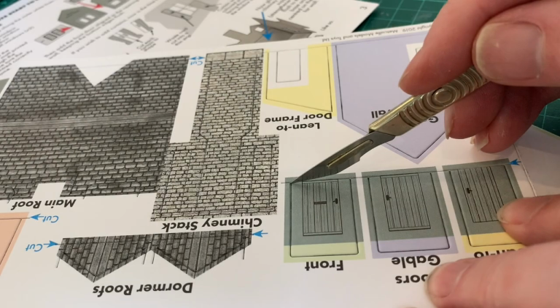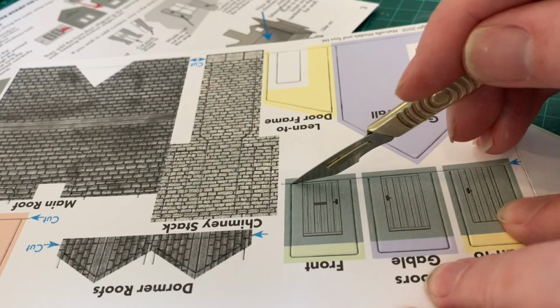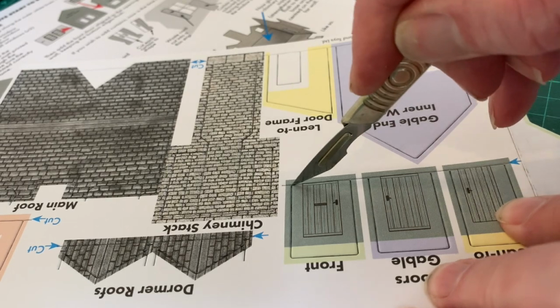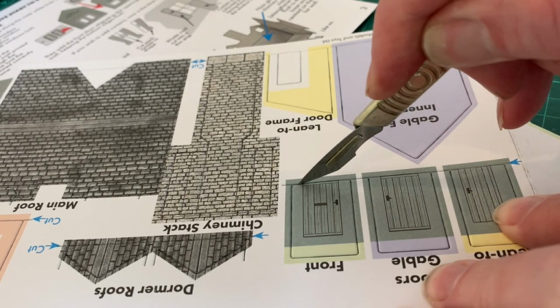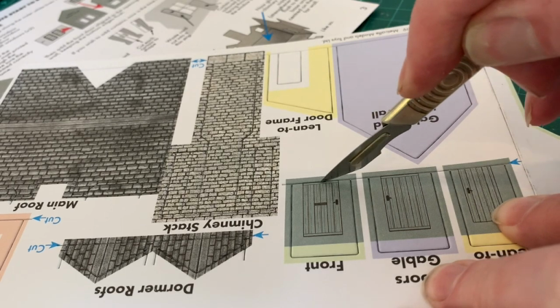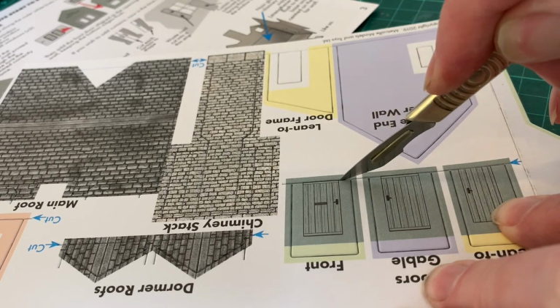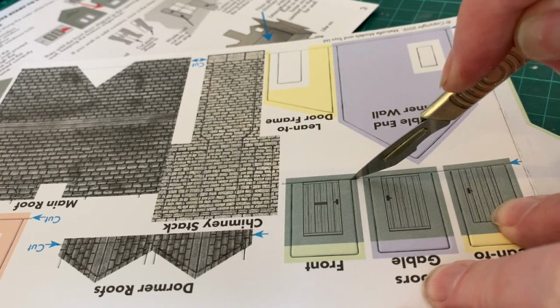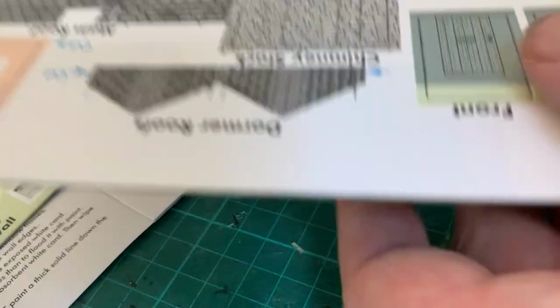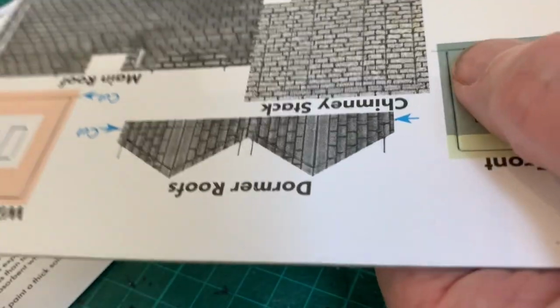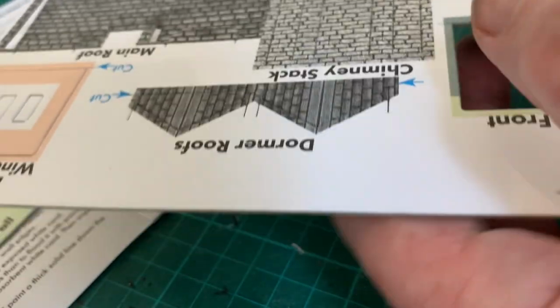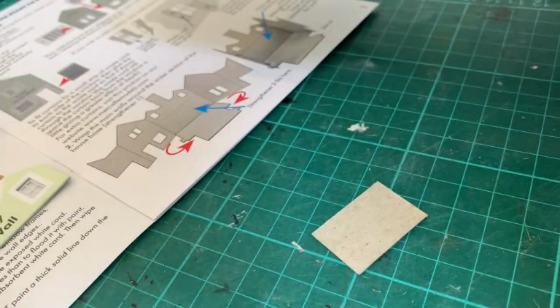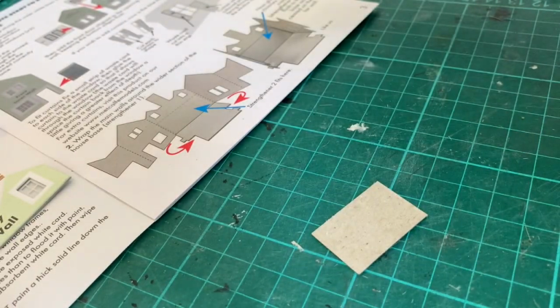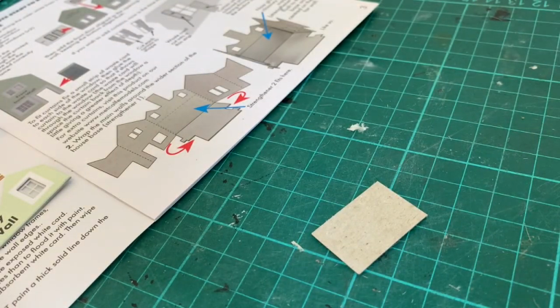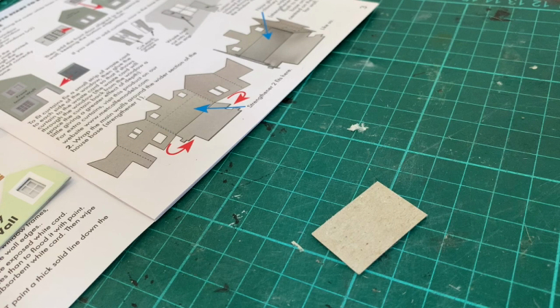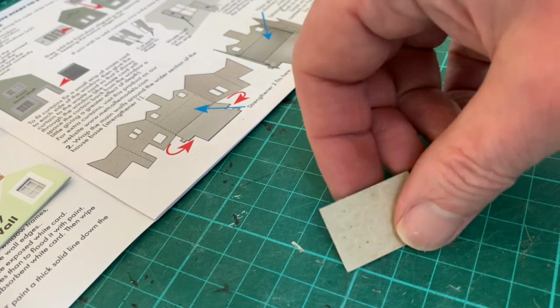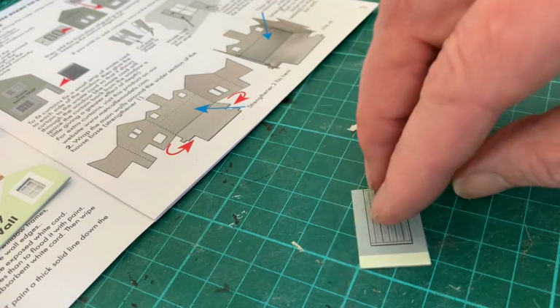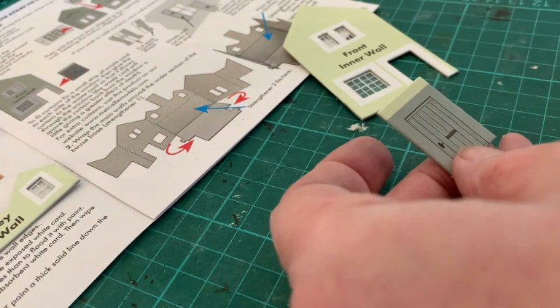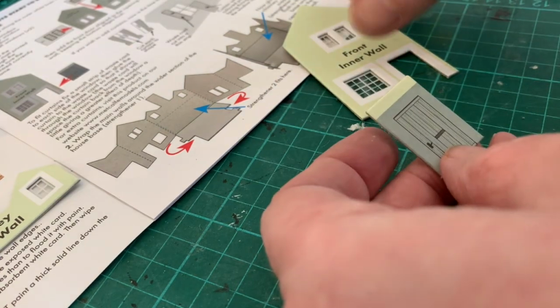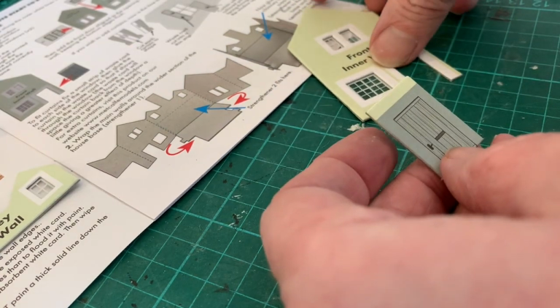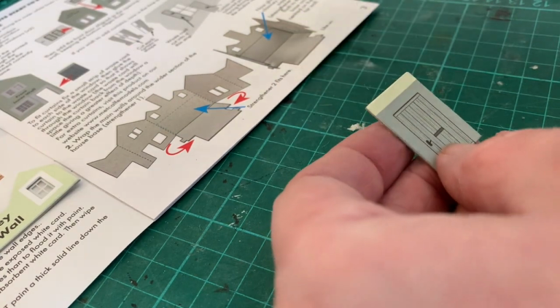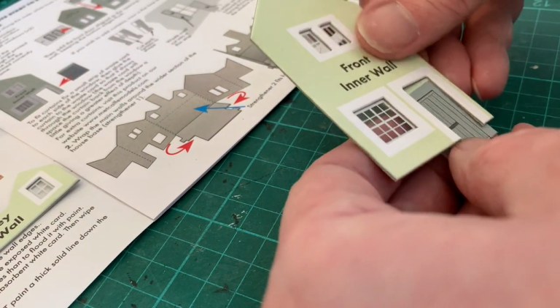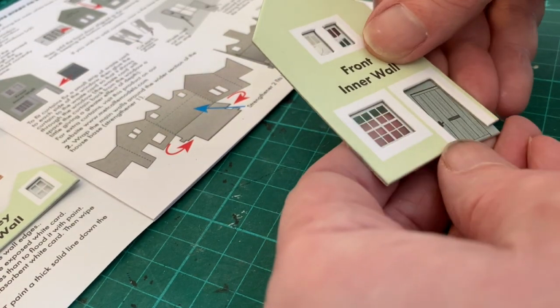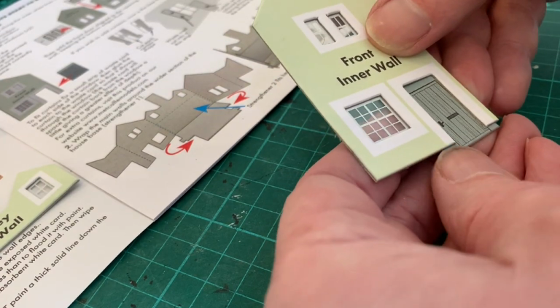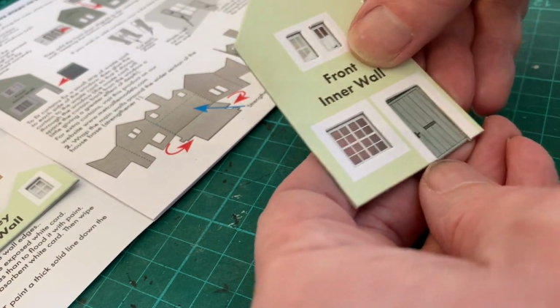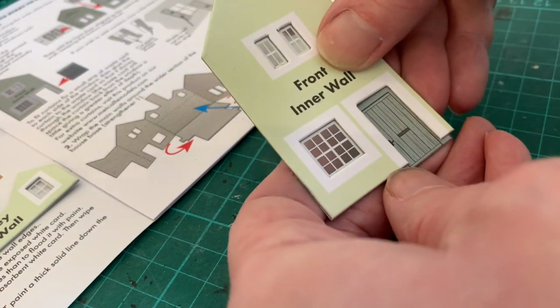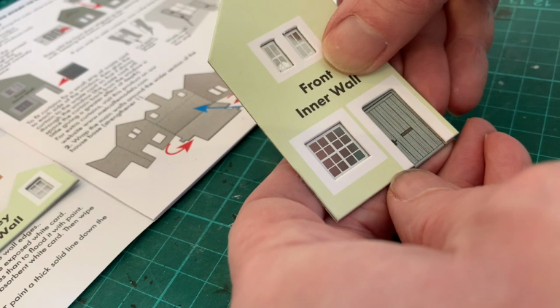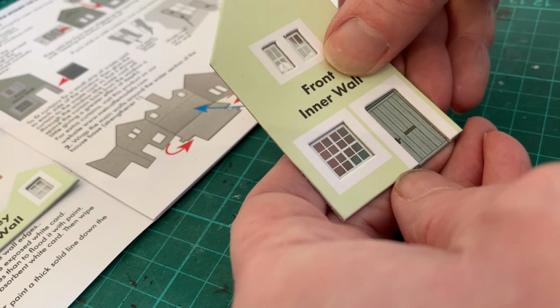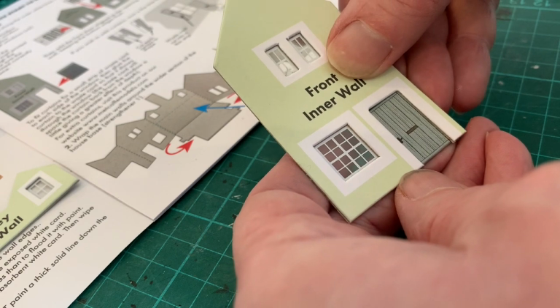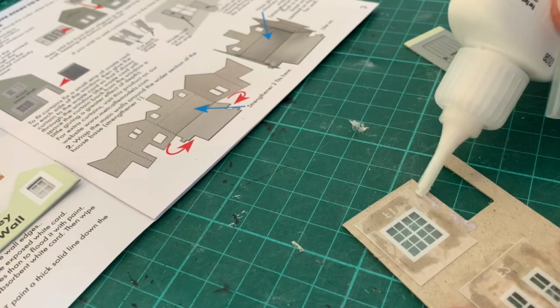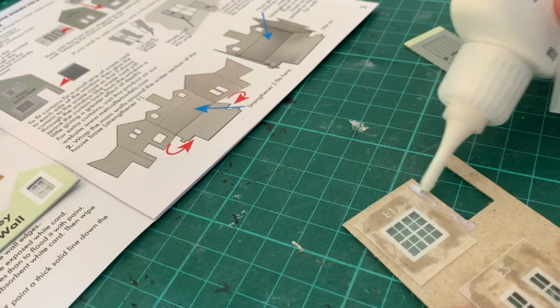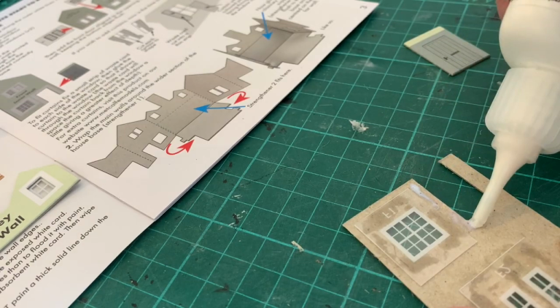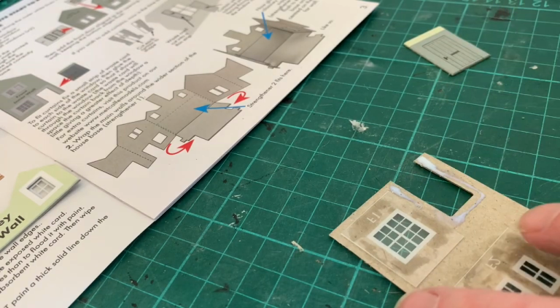It's important to get the right doors for the right openings. Fortunately, they're clearly labelled and have the same colour coding as the inner walls. When we're happy with the positioning, we can go on and glue in the same way as the windows.